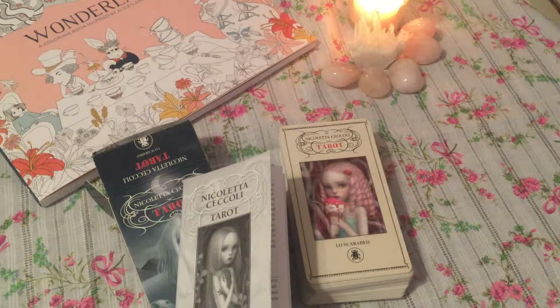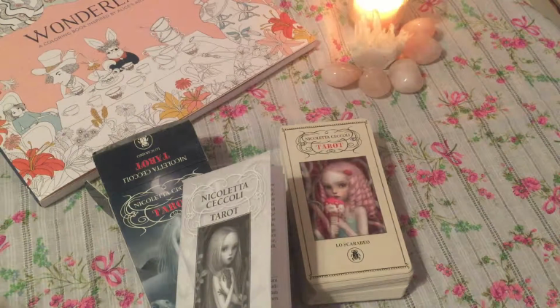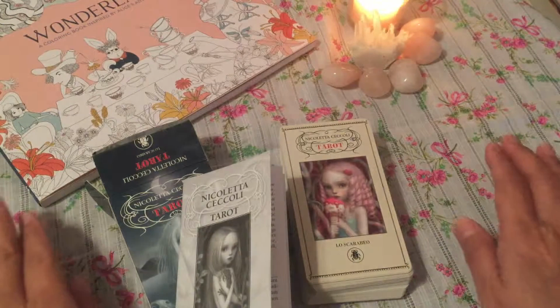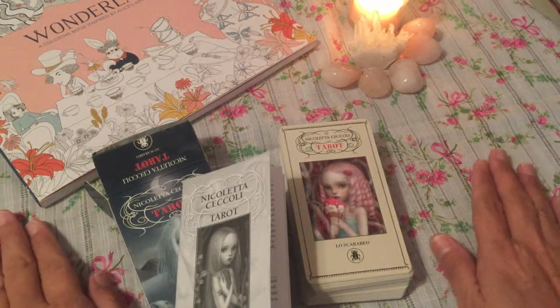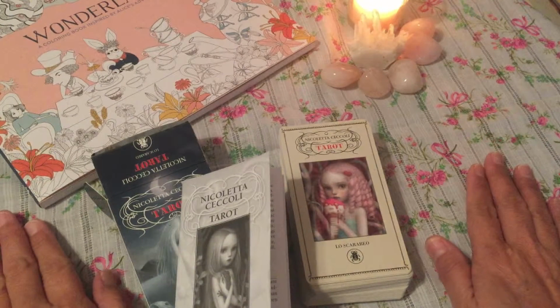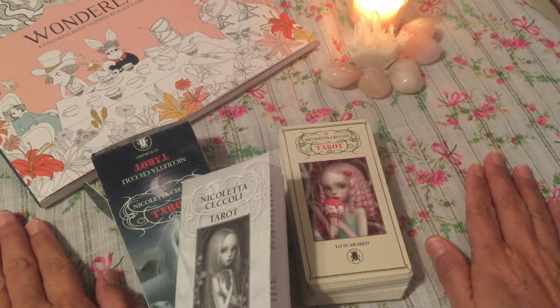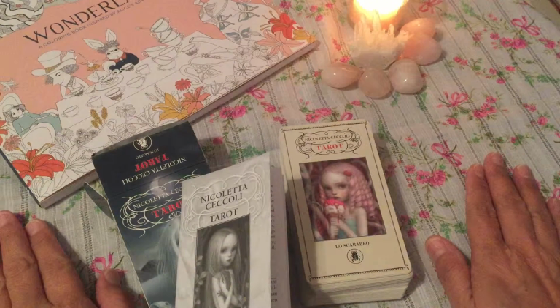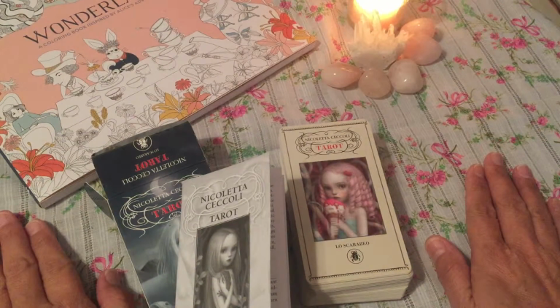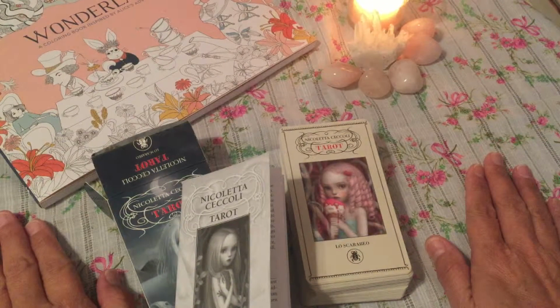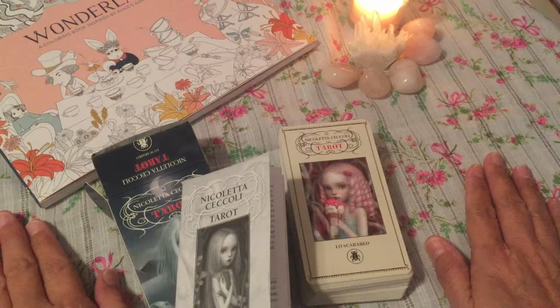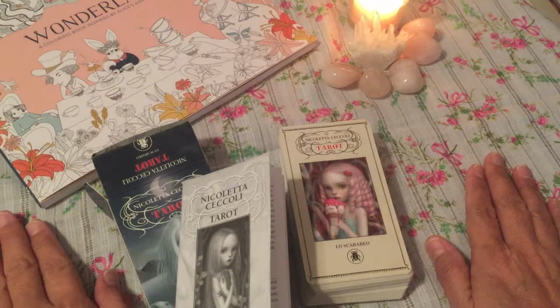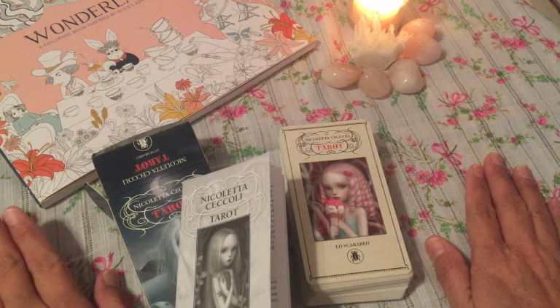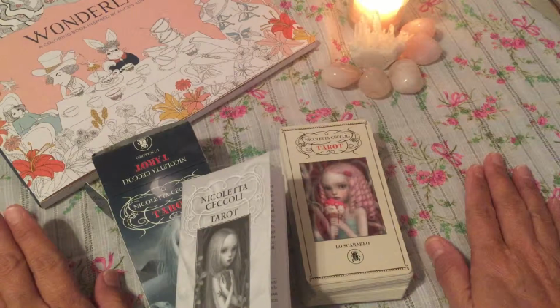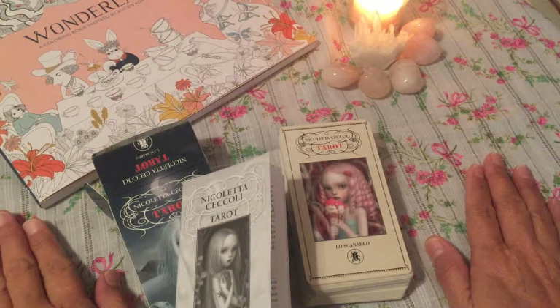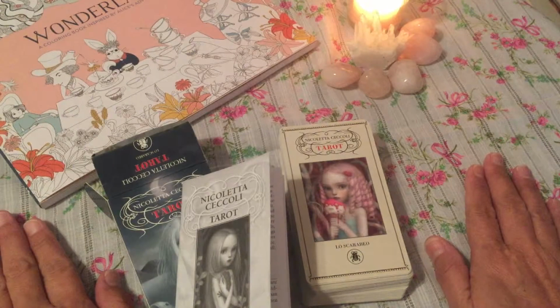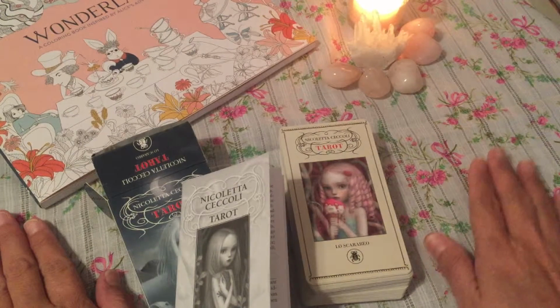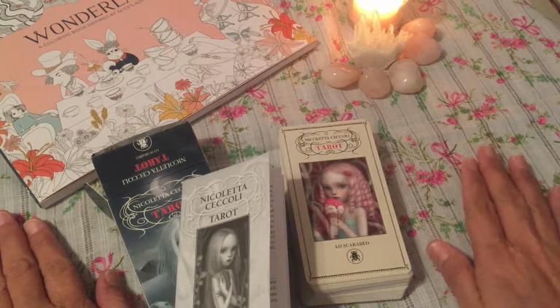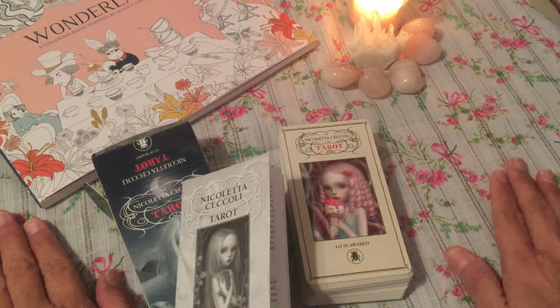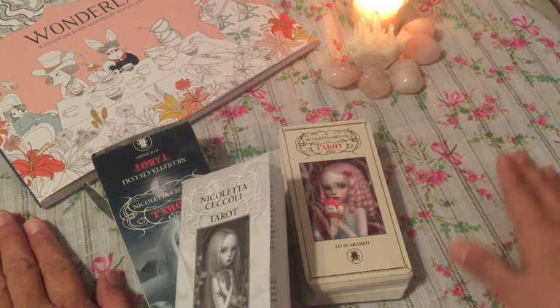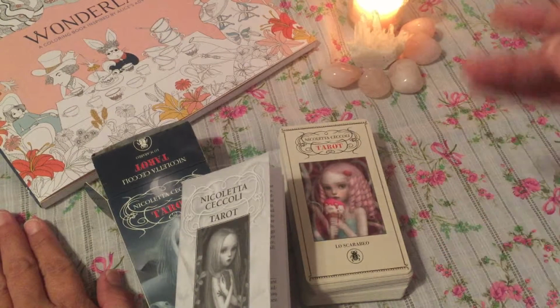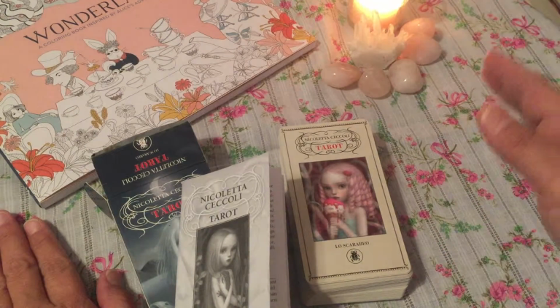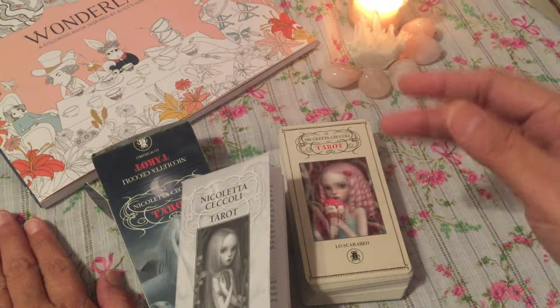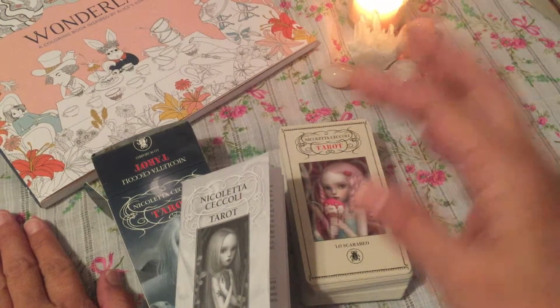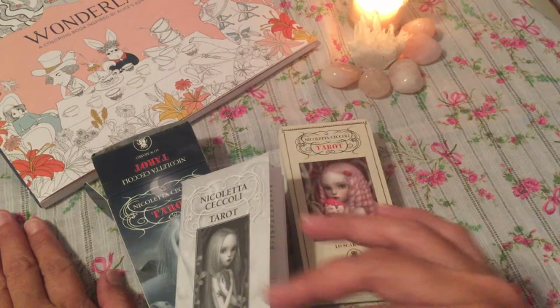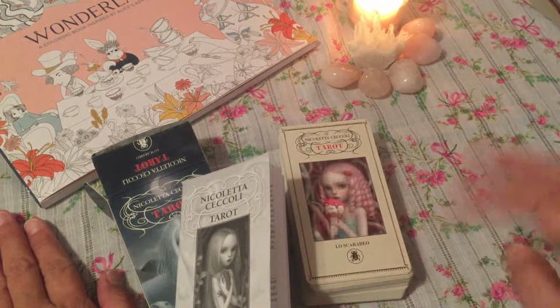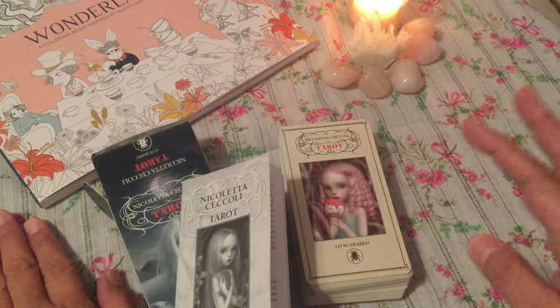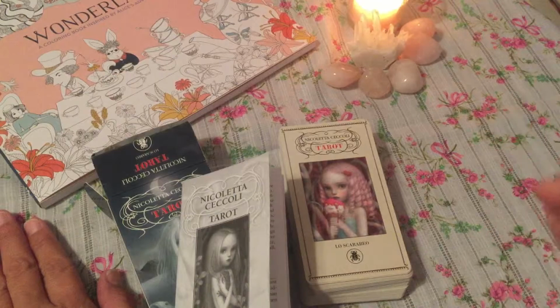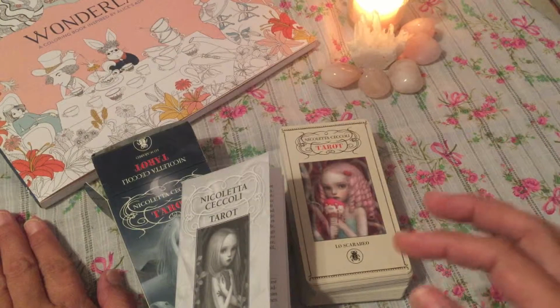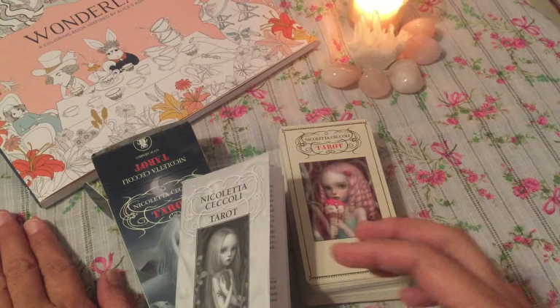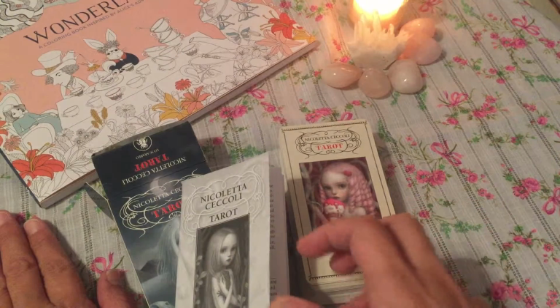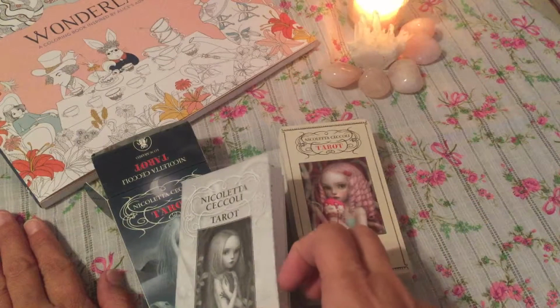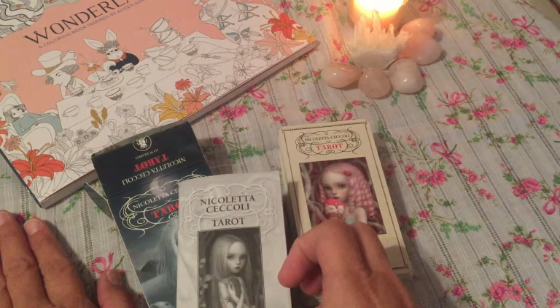I decided to have it, and the first day I was going to look at the cards it was going to be at nighttime. I was going to look at the fabric, at the candle, and get inspired into looking at this deck.